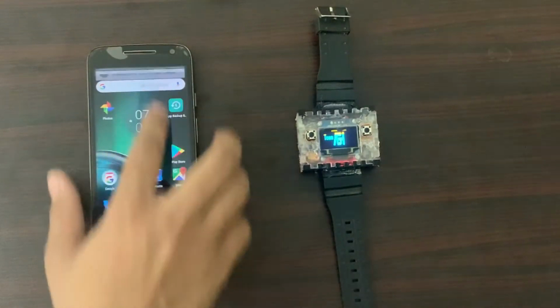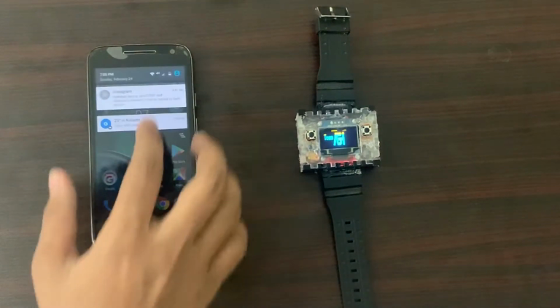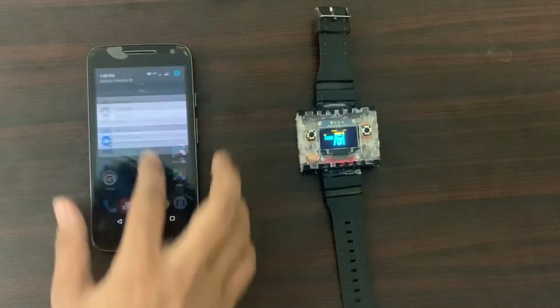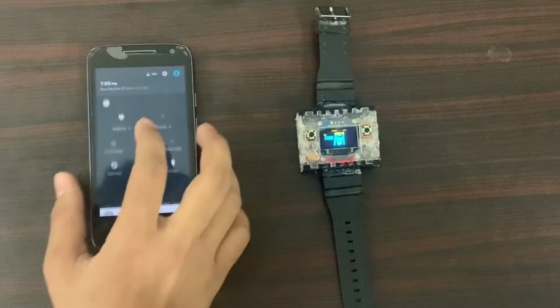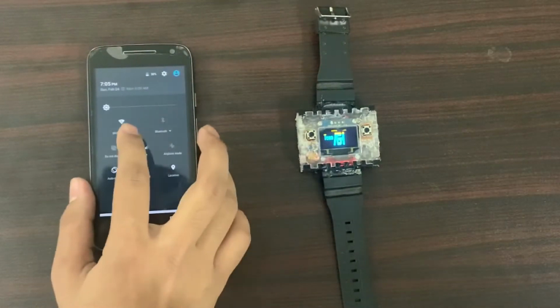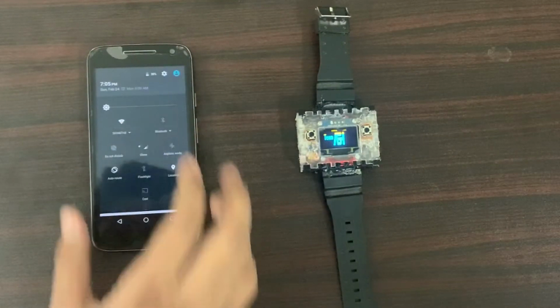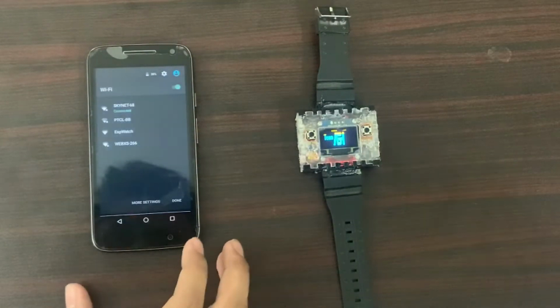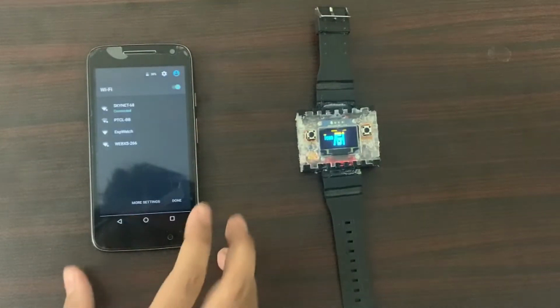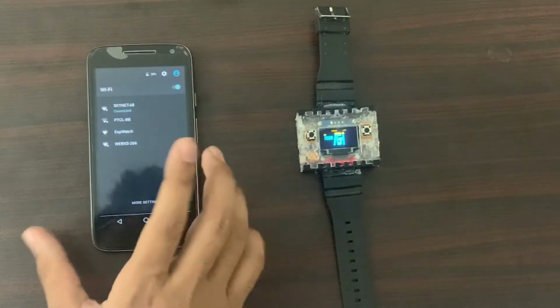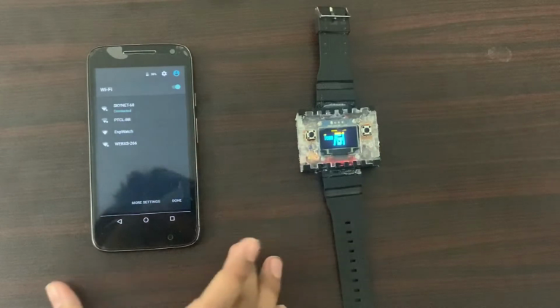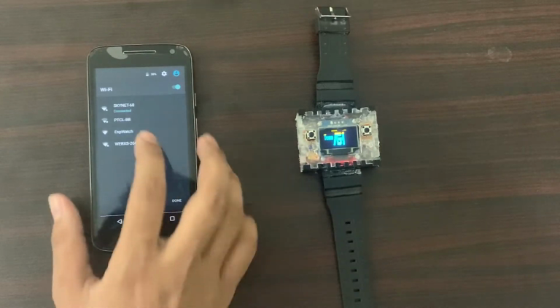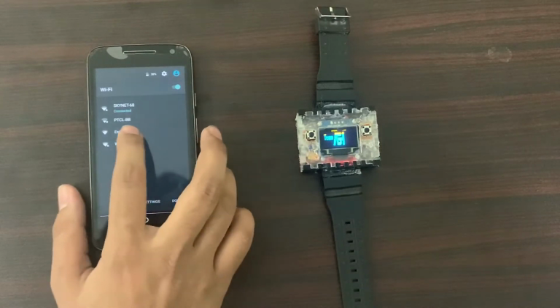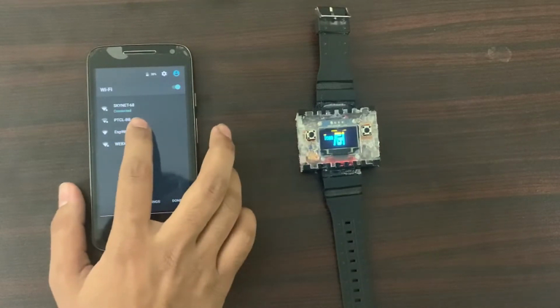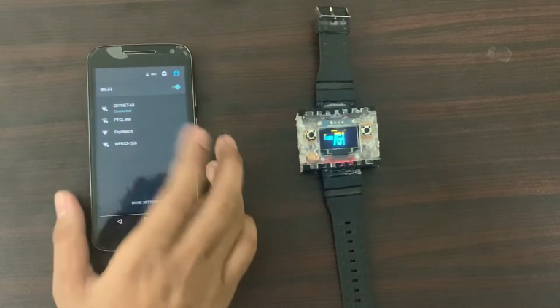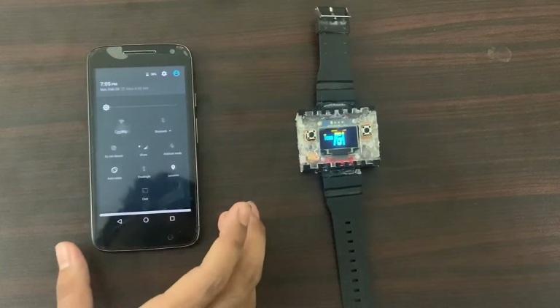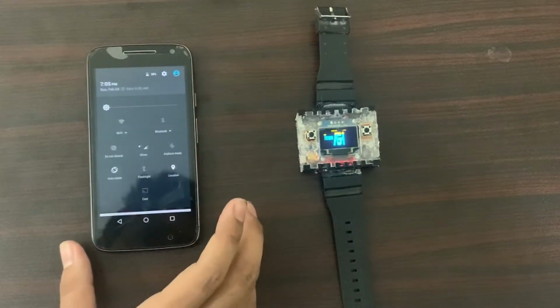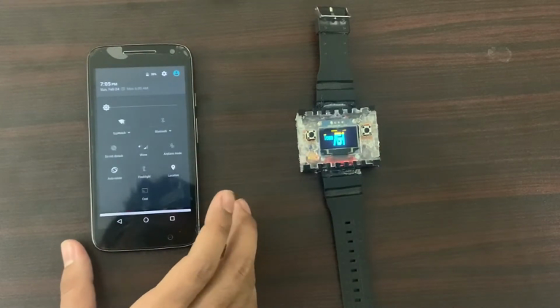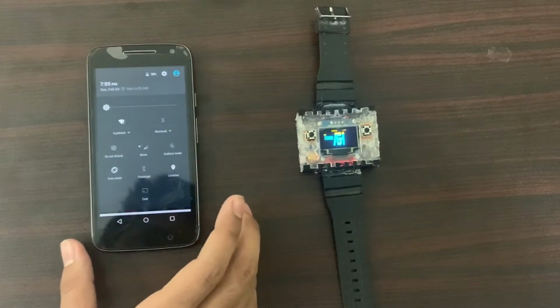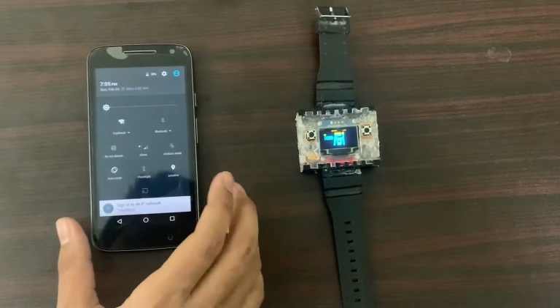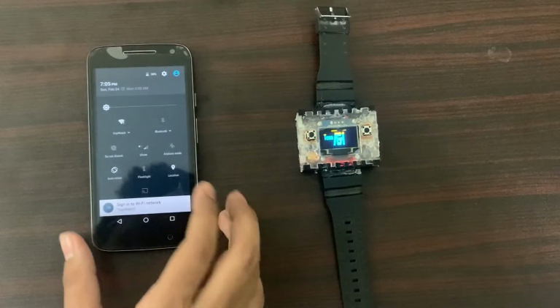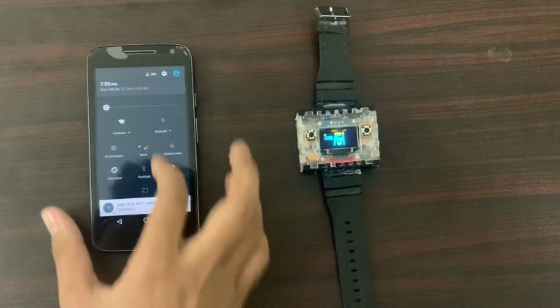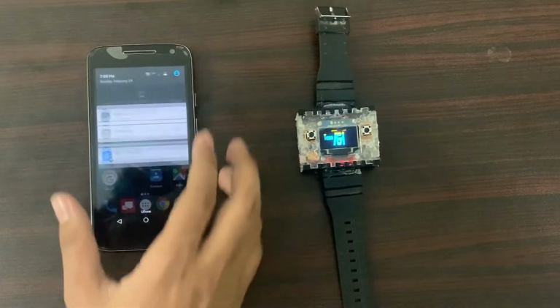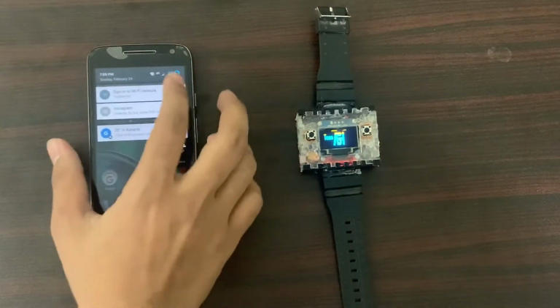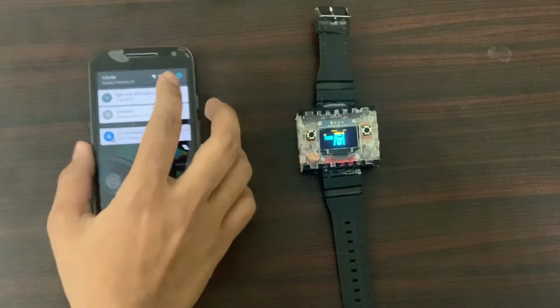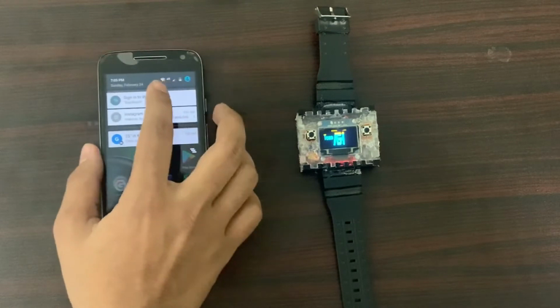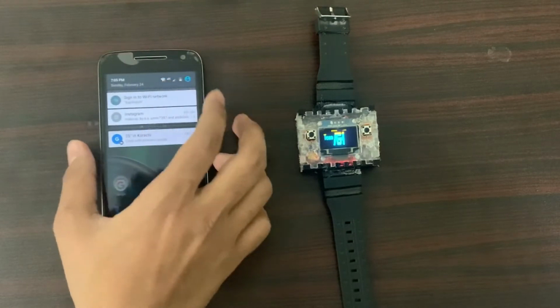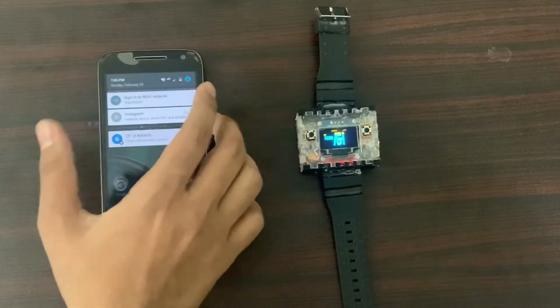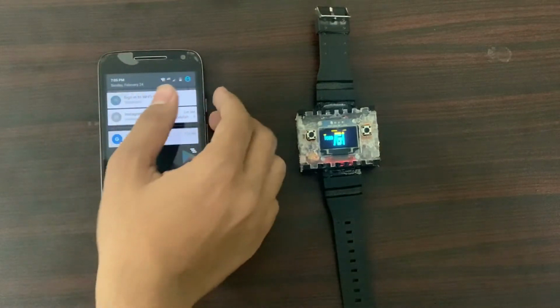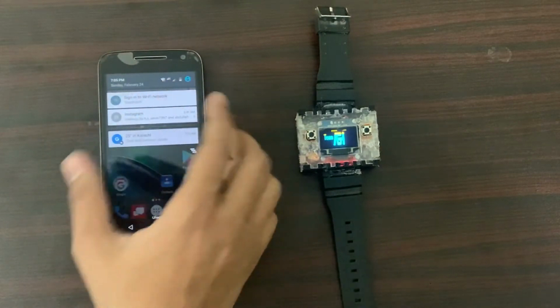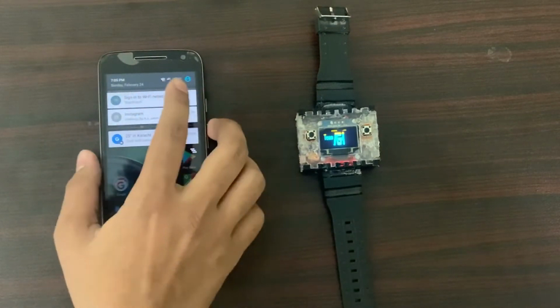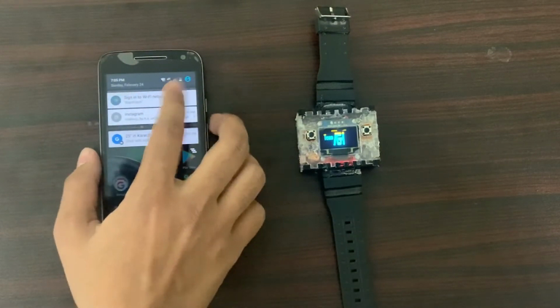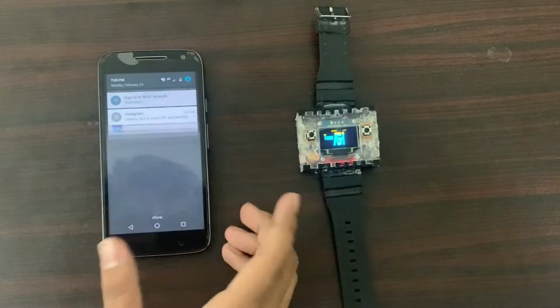Right now it's not connected to Wi-Fi. To configure Wi-Fi, we have to connect it to its own access point. And as you can see, it prompts to sign in to the network.